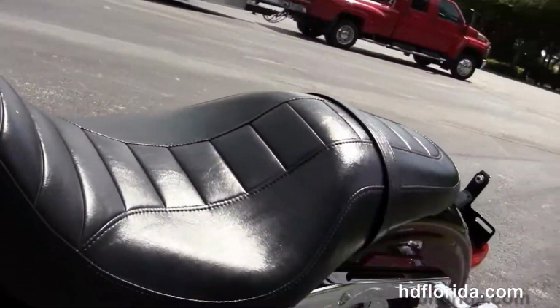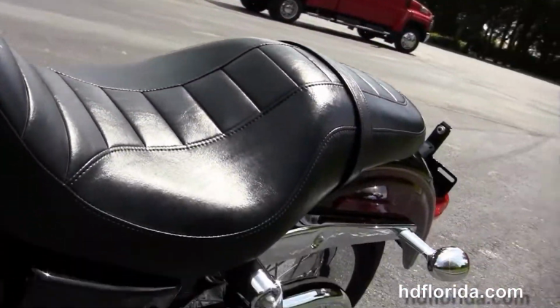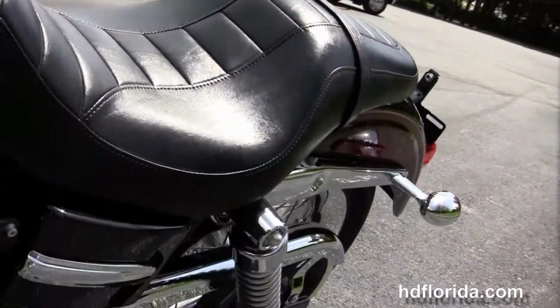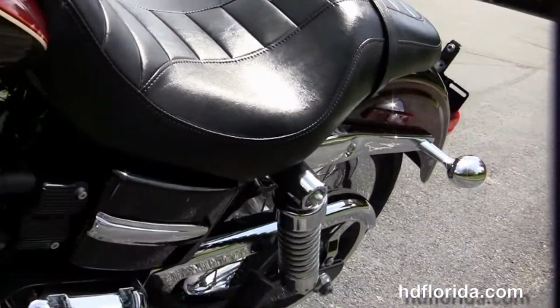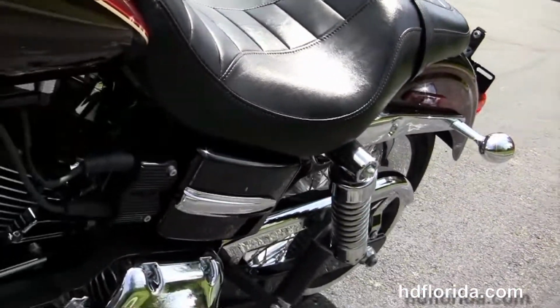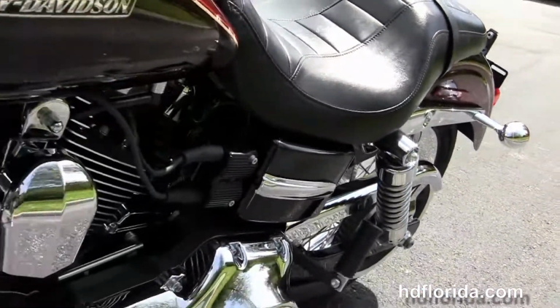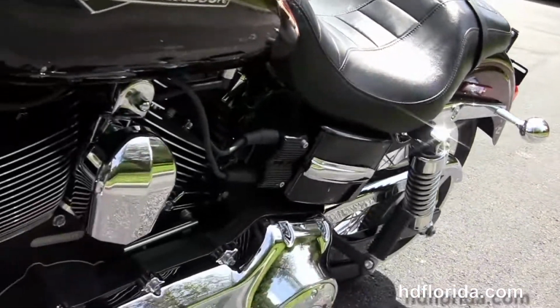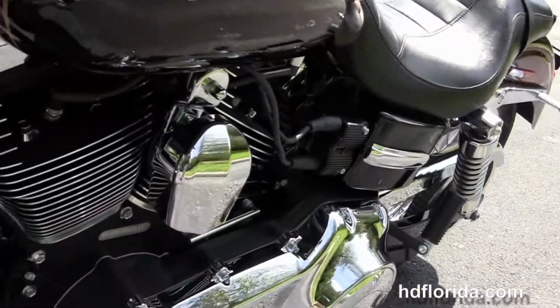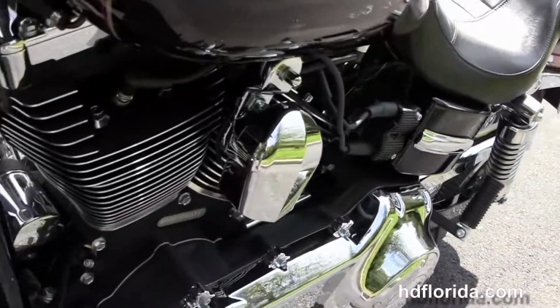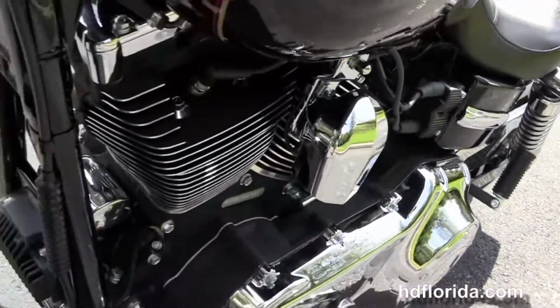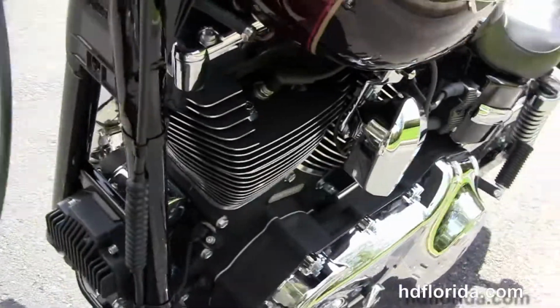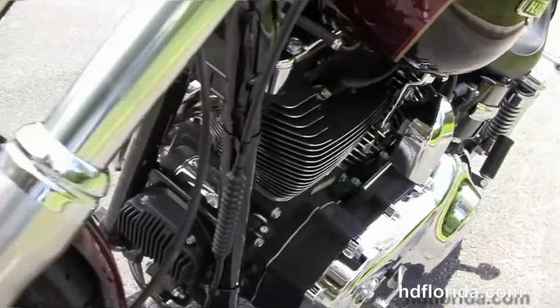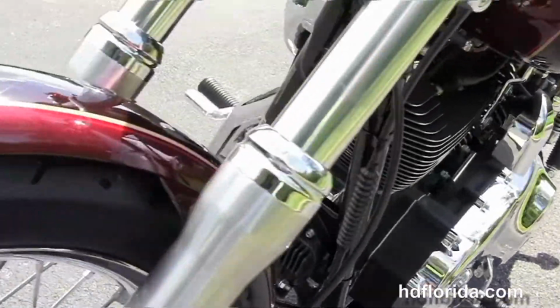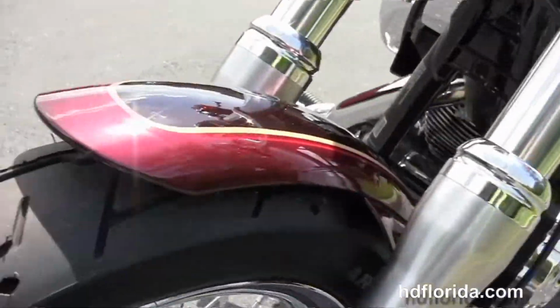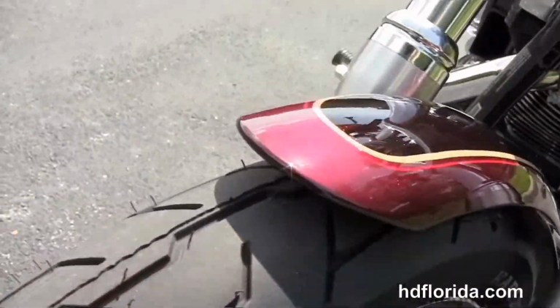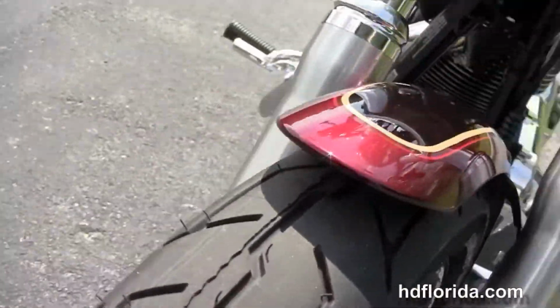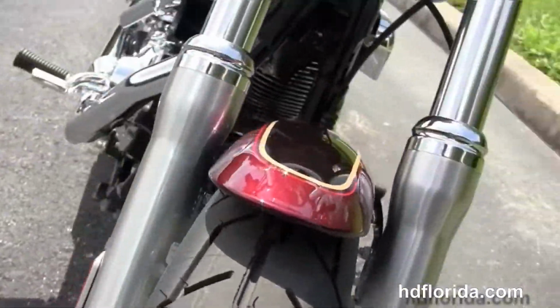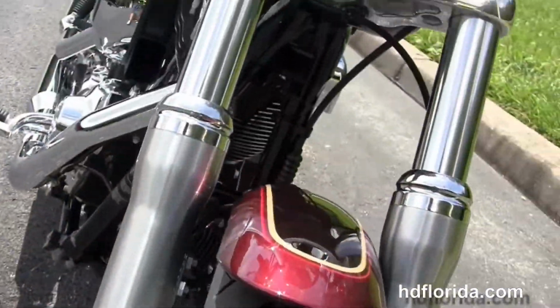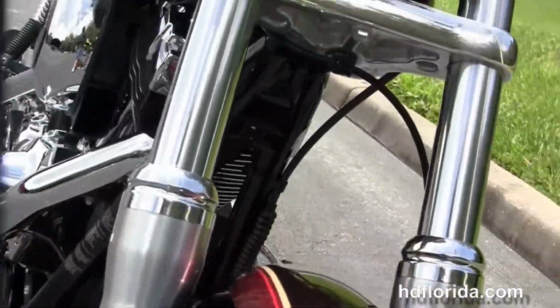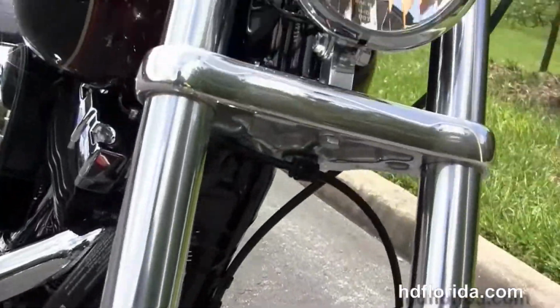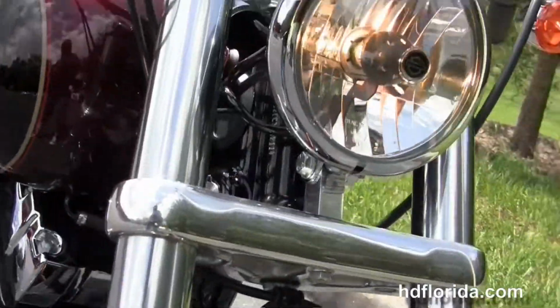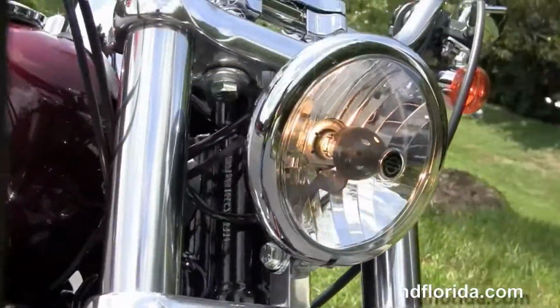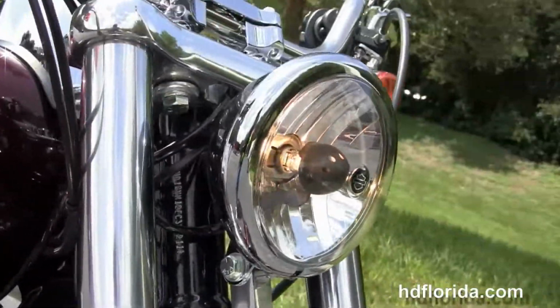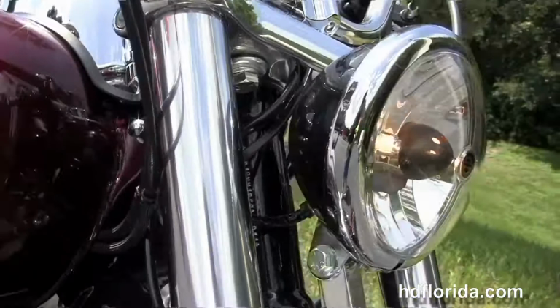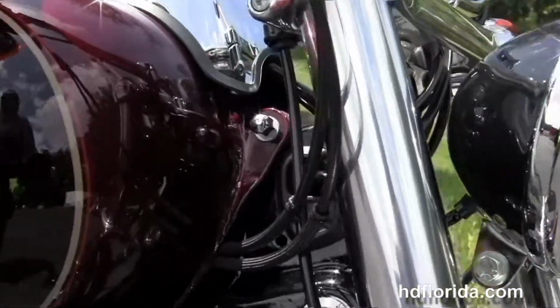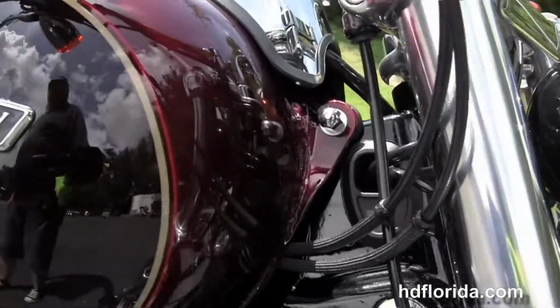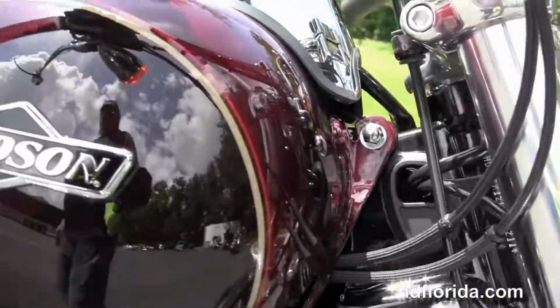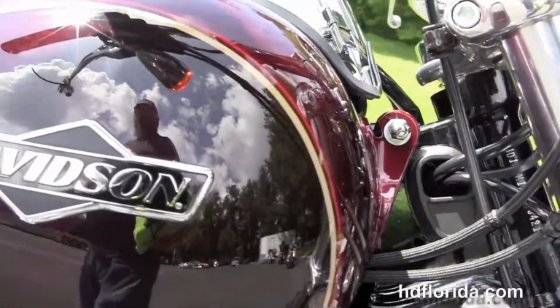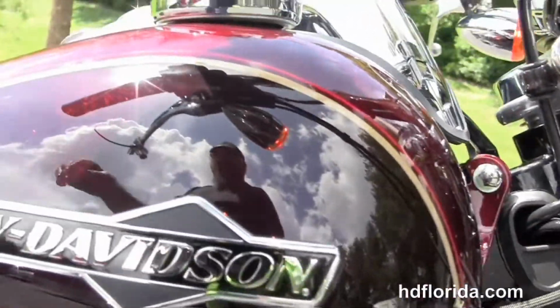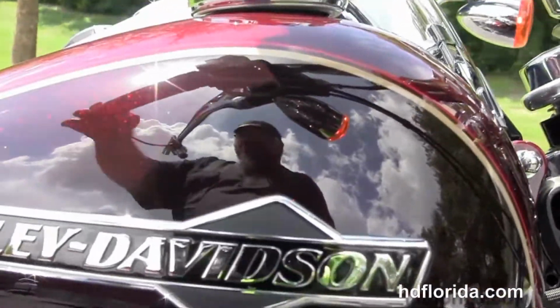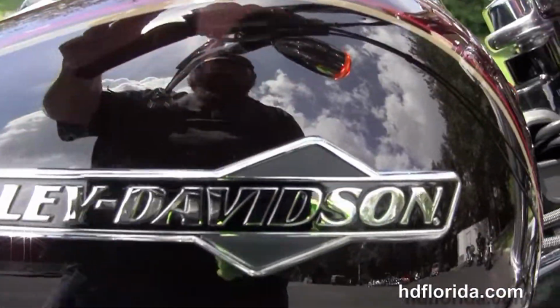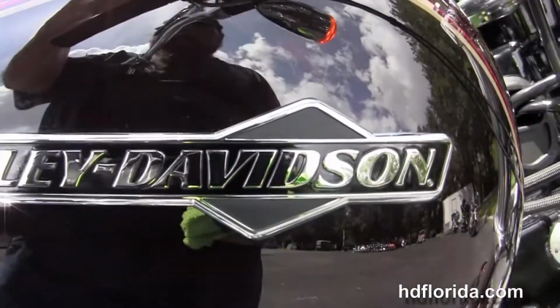This bike is in the brand new two-tone mysterious red sunglow and blackened Cheyenne sunglow paint — absolutely gorgeous color for 2014 — and carries a two-year unlimited mile warranty.